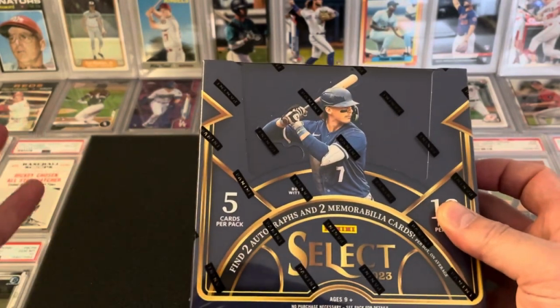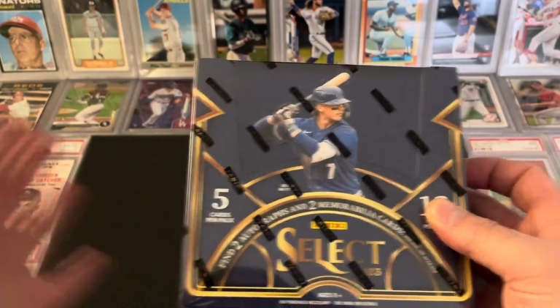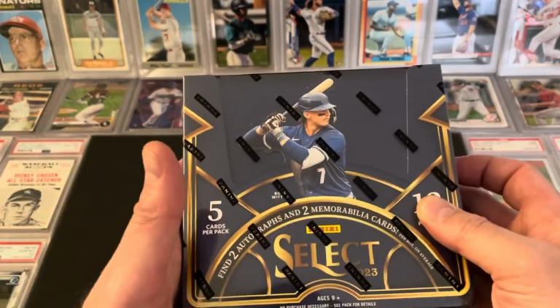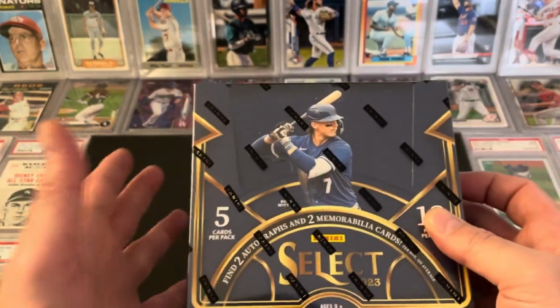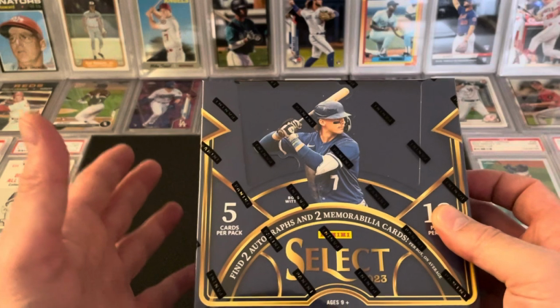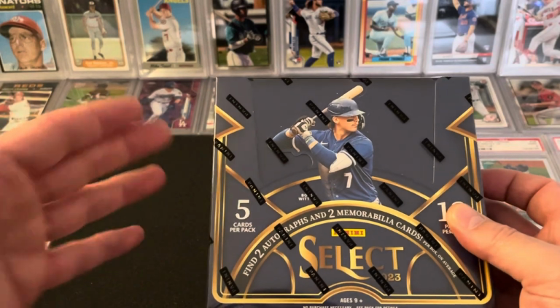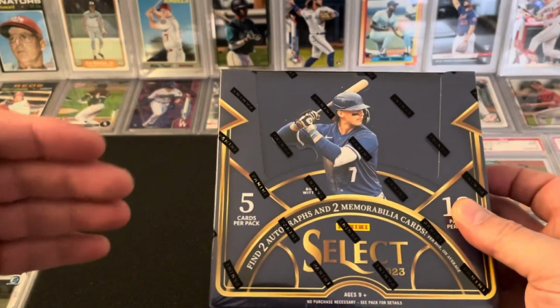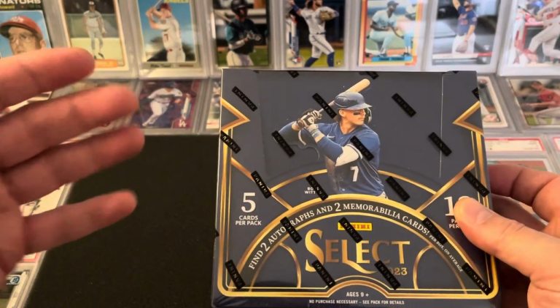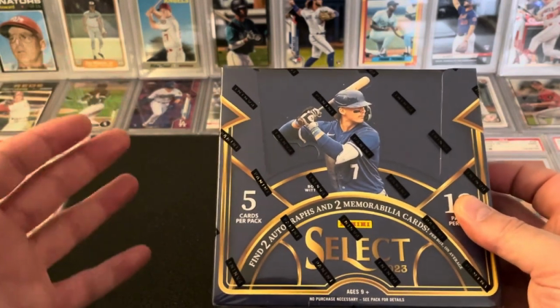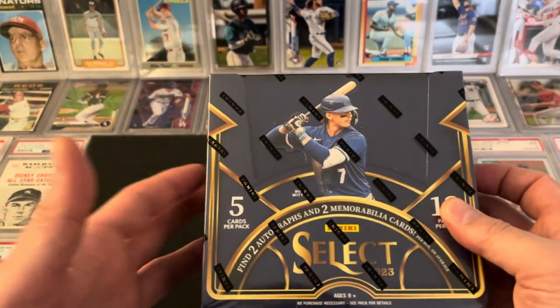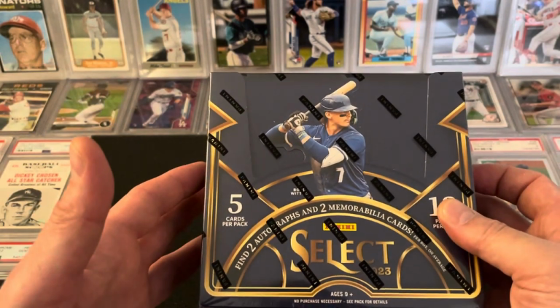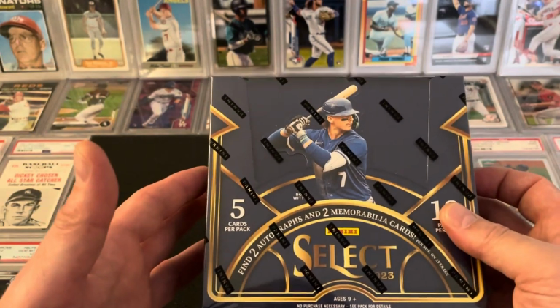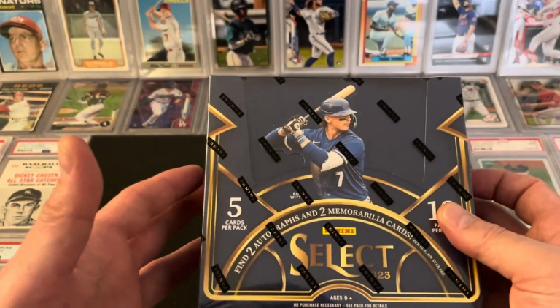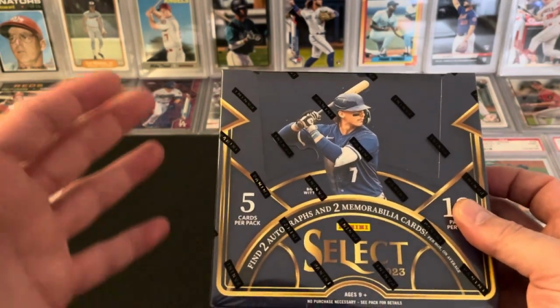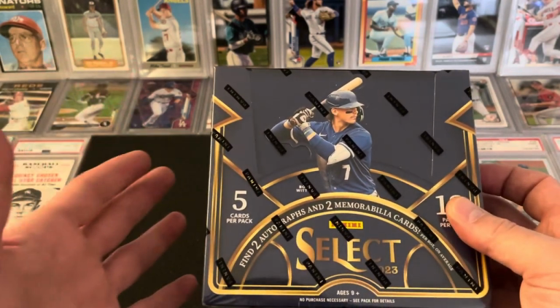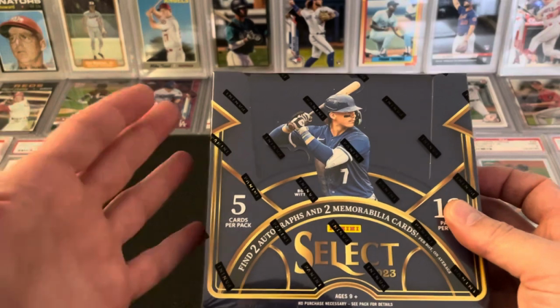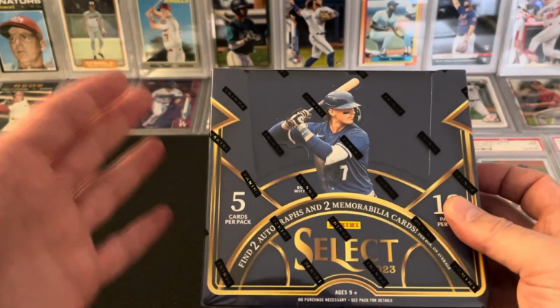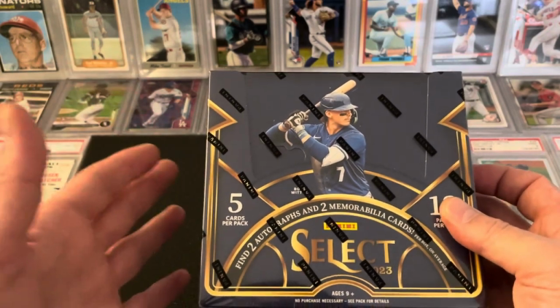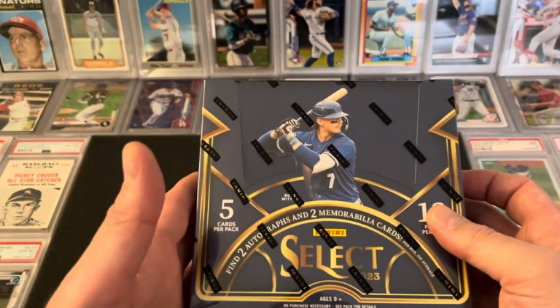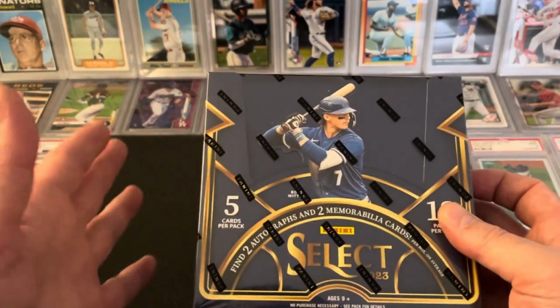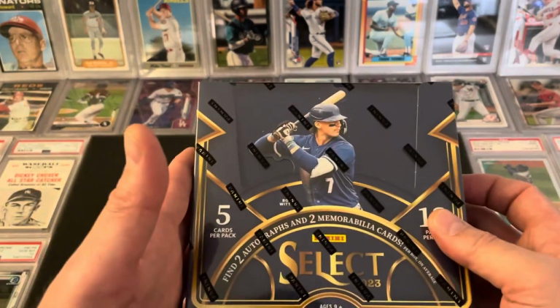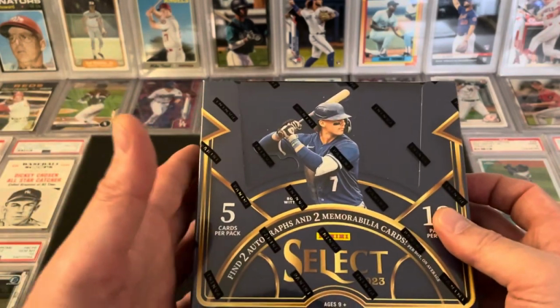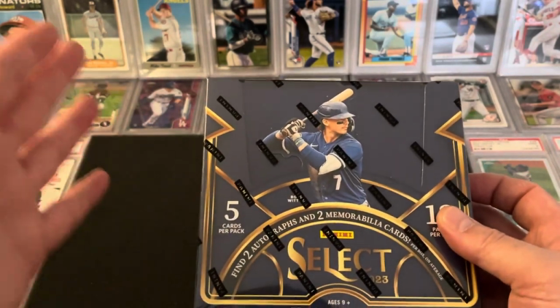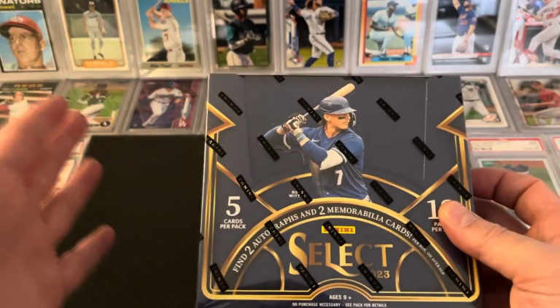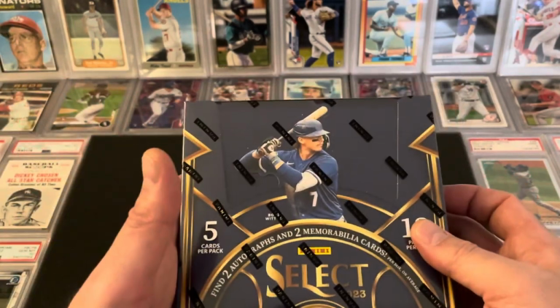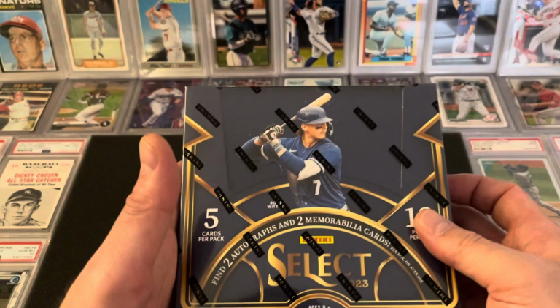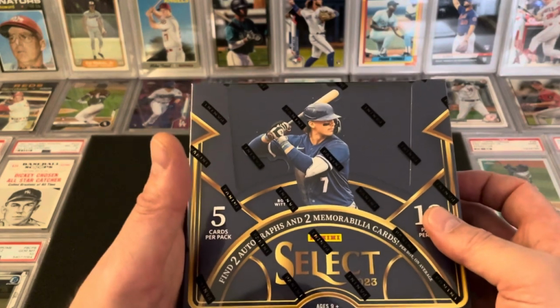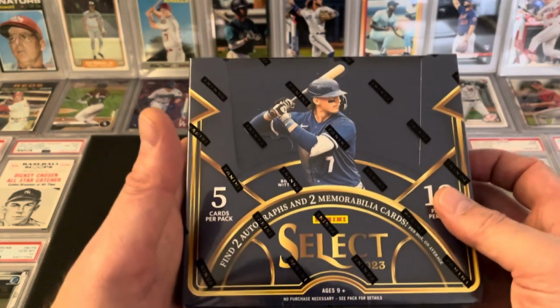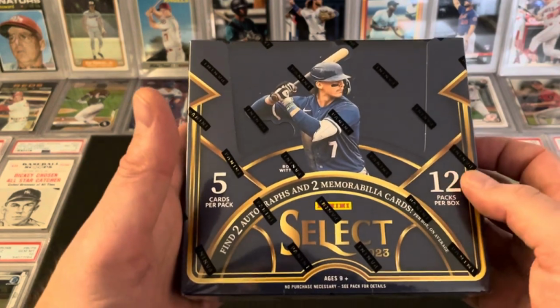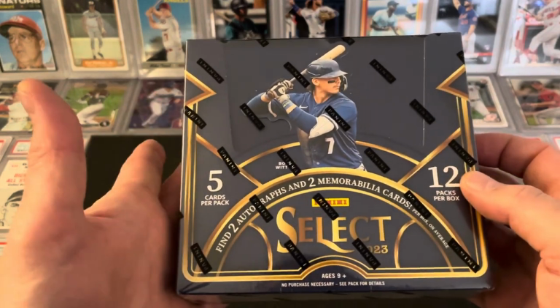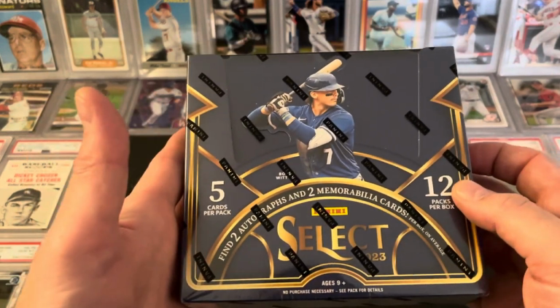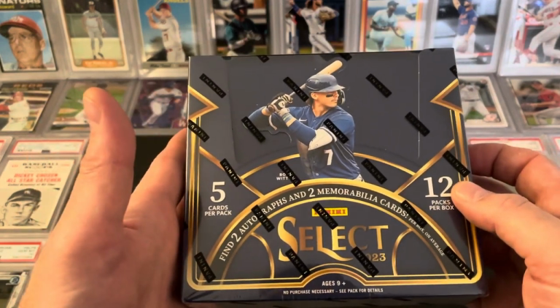I like Select Baseball. I do every year, and even with some of the more restrictions that have been put on Panini, this is still a rip for me every single year — I always buy a few boxes of this. This is my first box of this year and we're going to rip it.